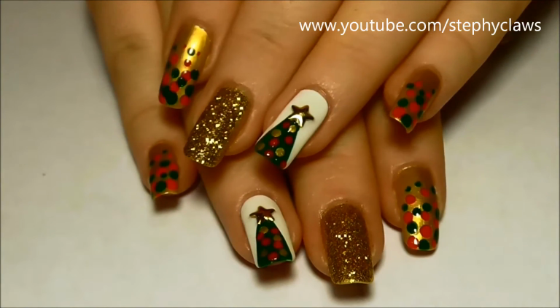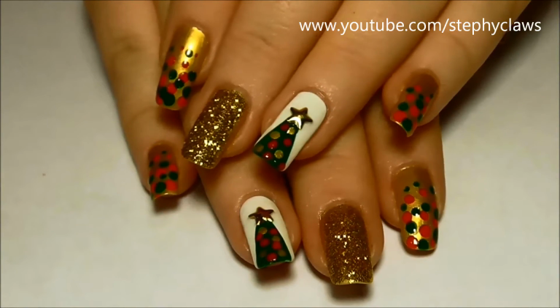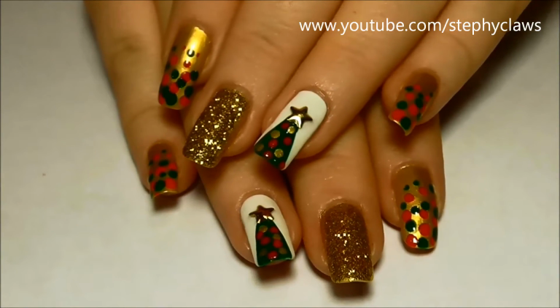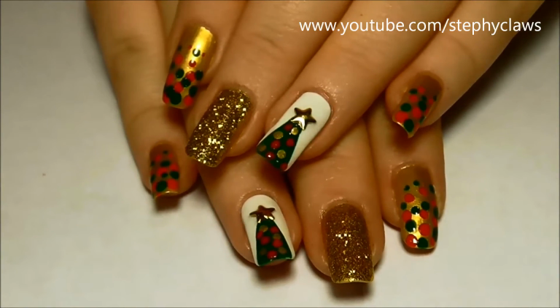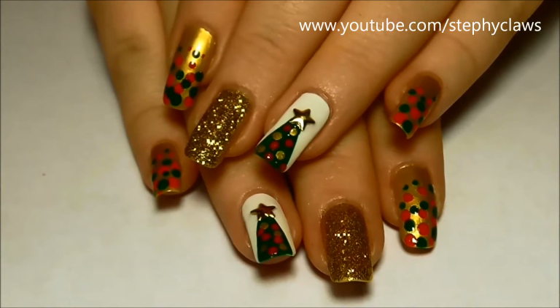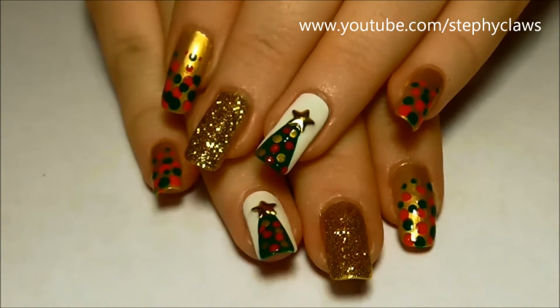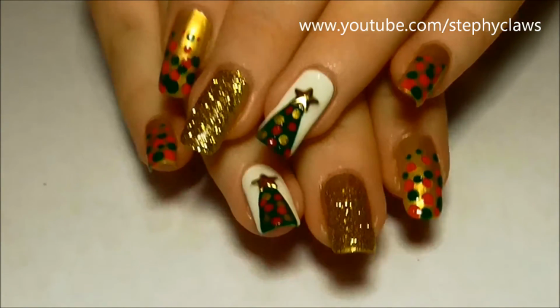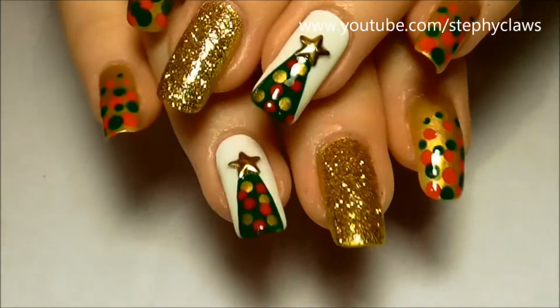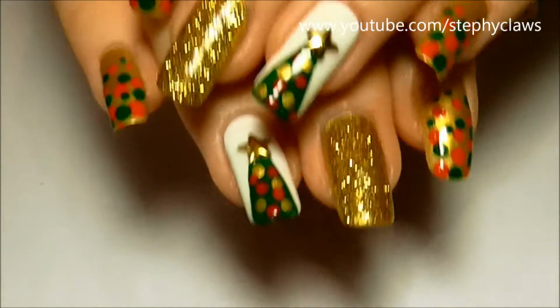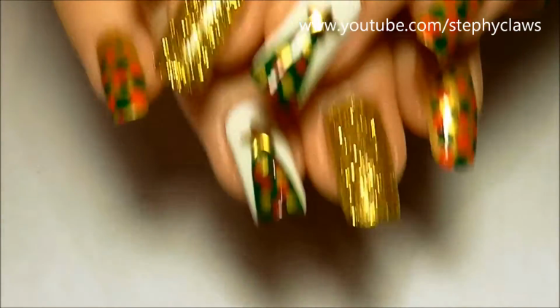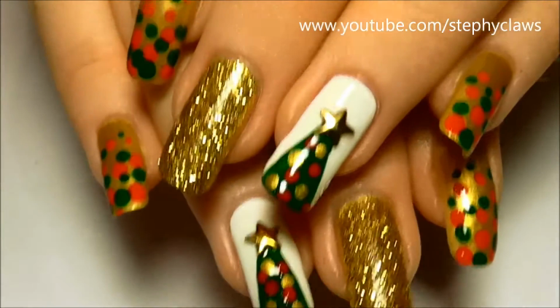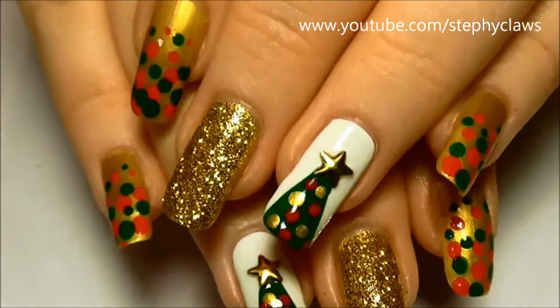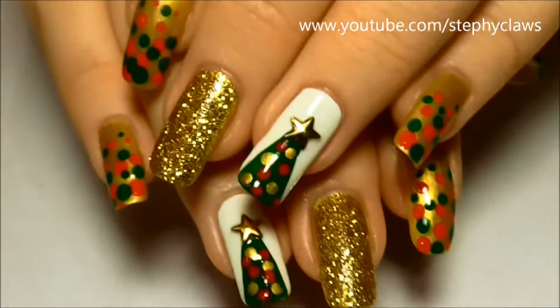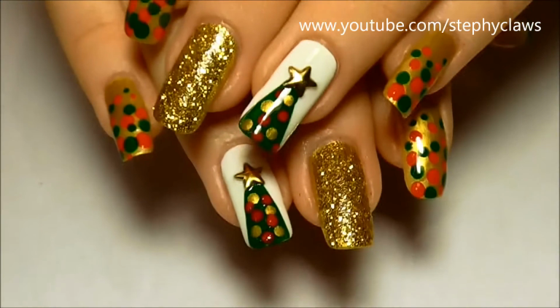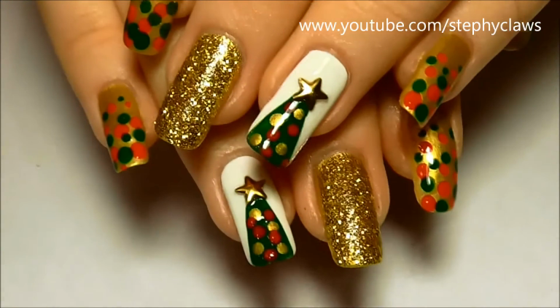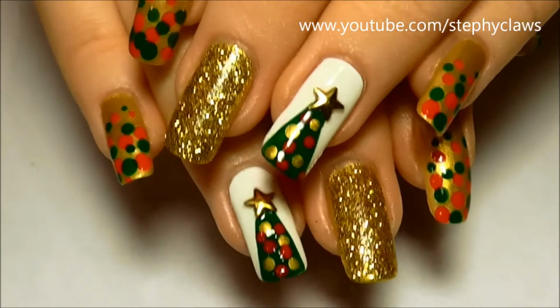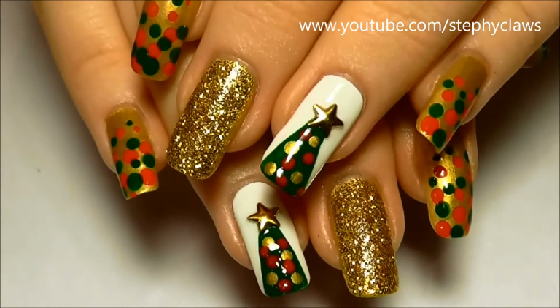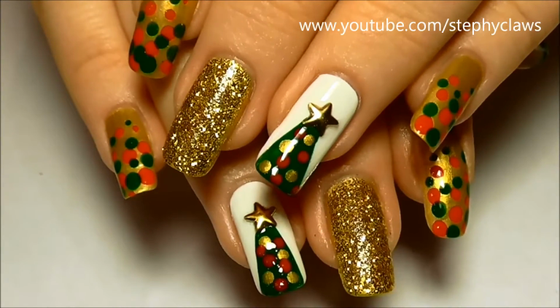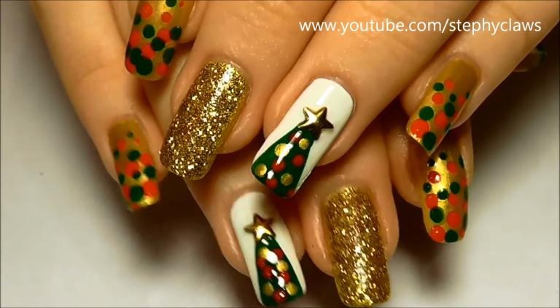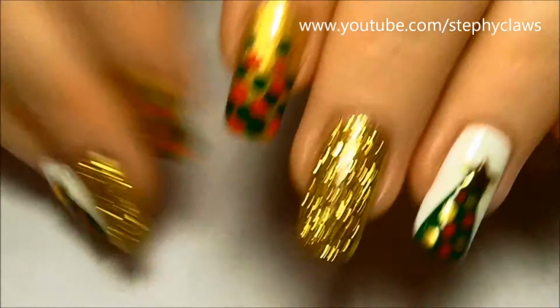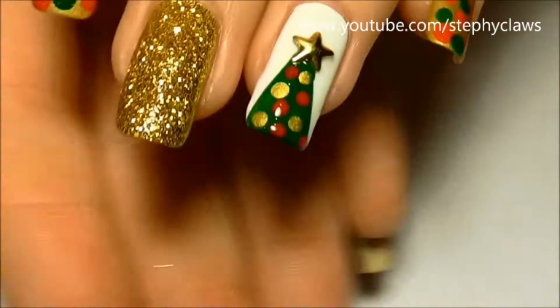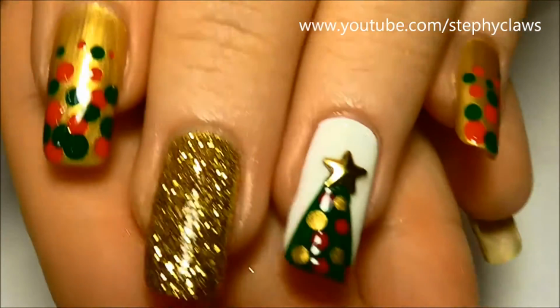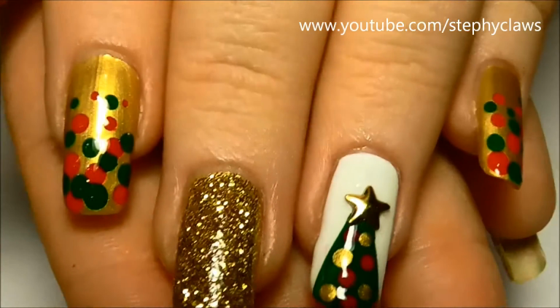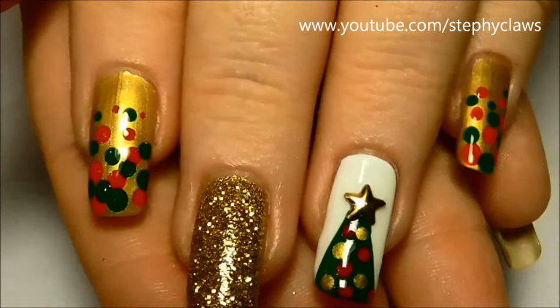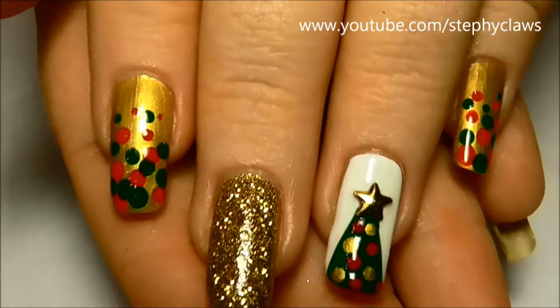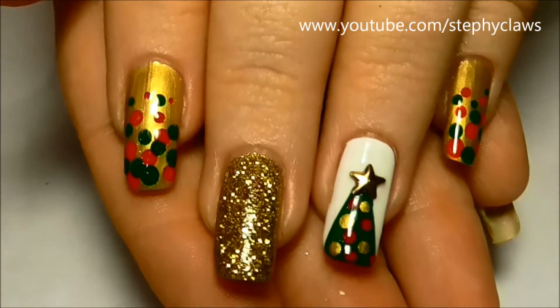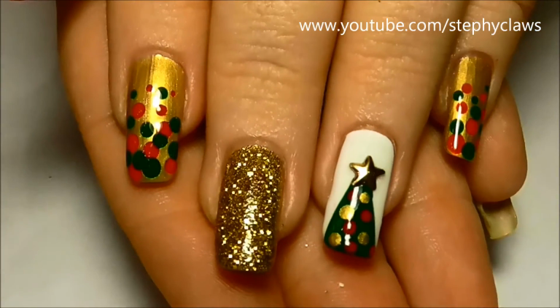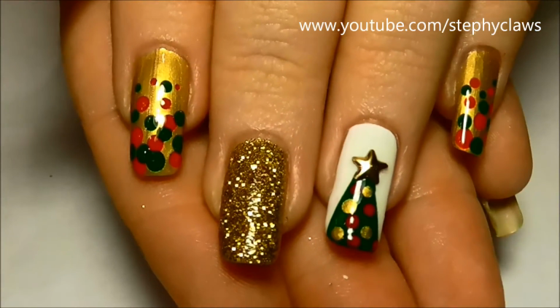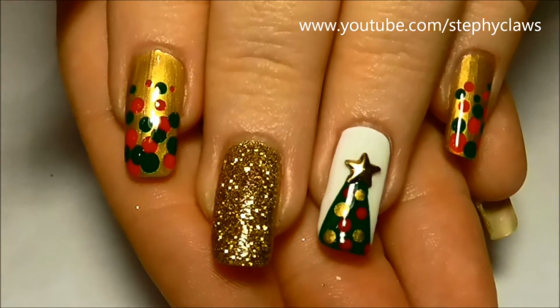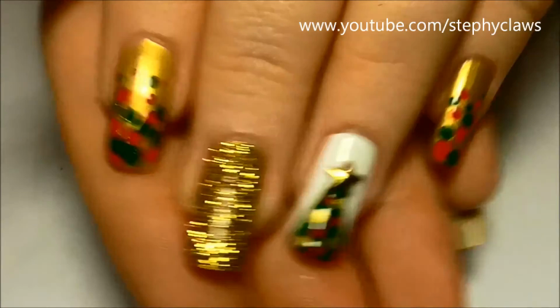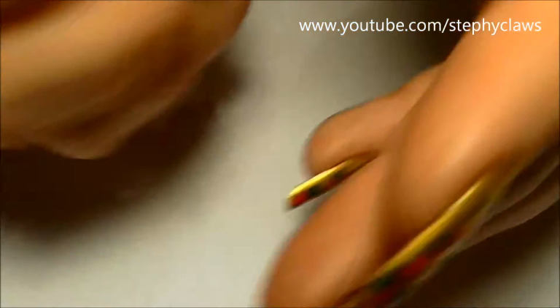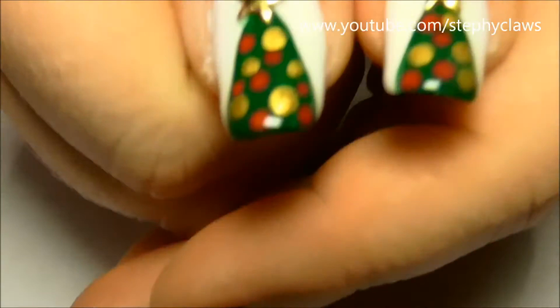Hiya guys, today we'll be working on this Christmas tree nail design. This design is suitable for beginners and requires no special nail art tools.